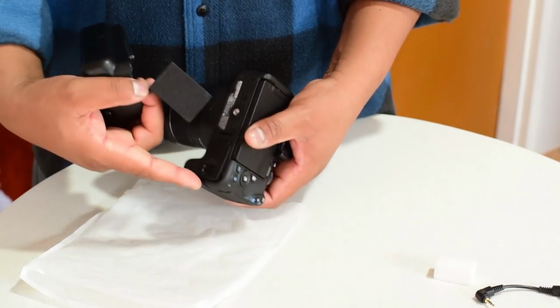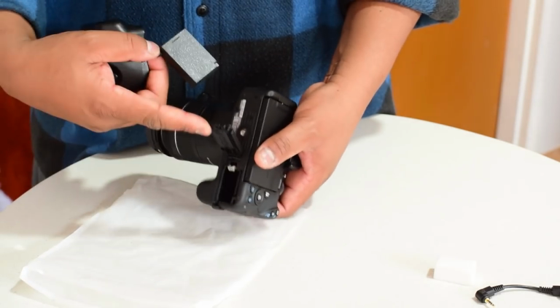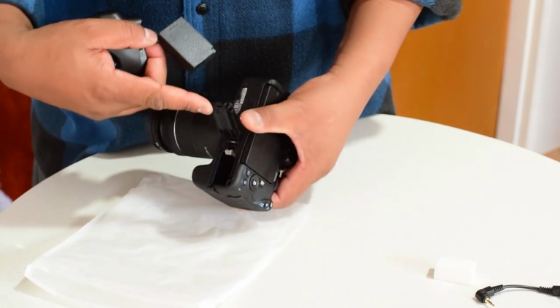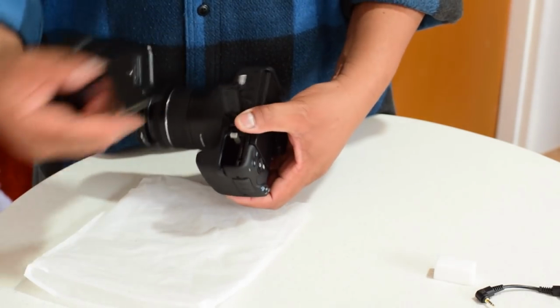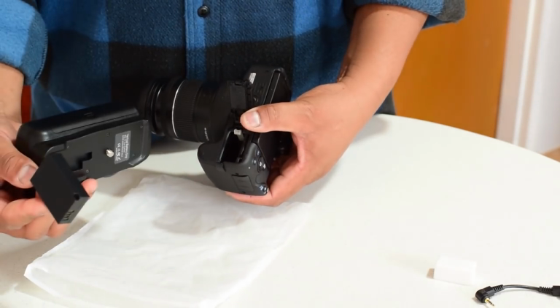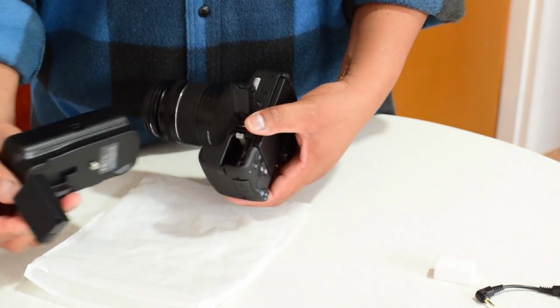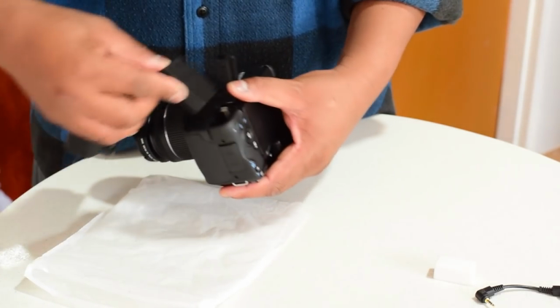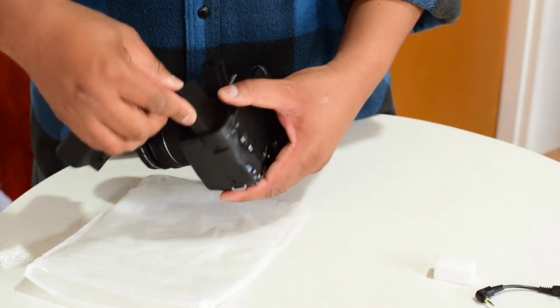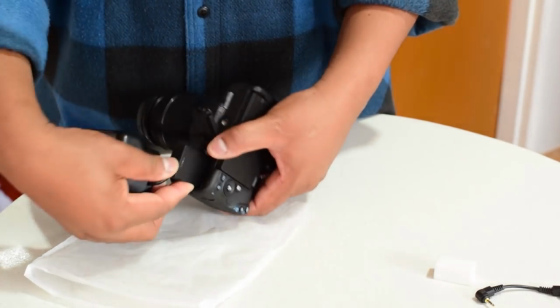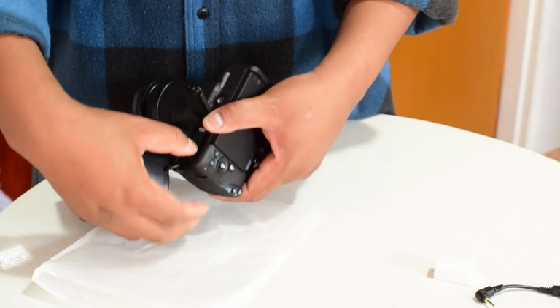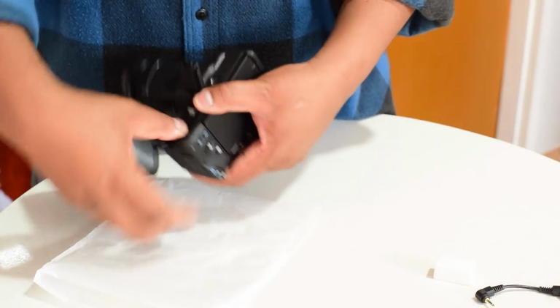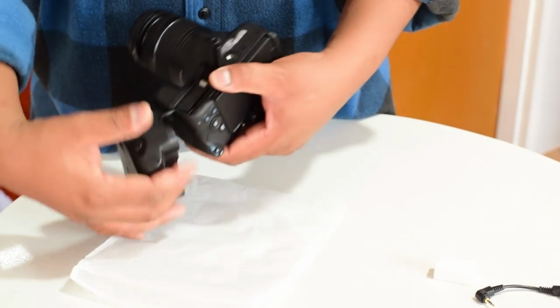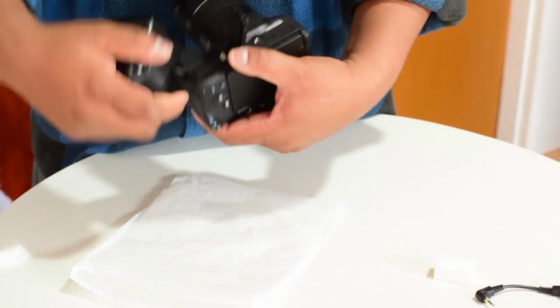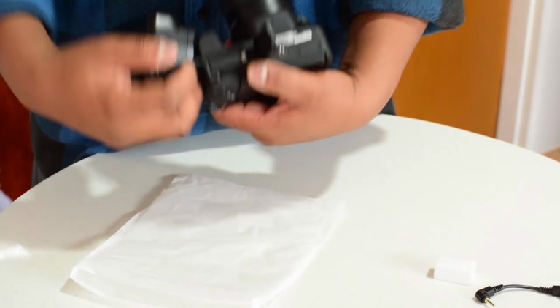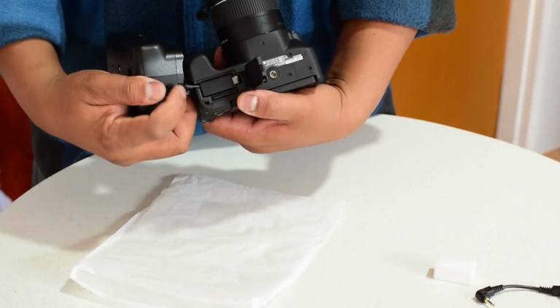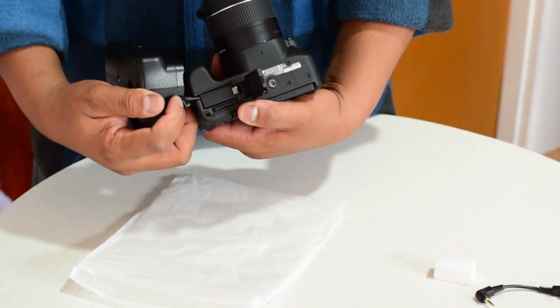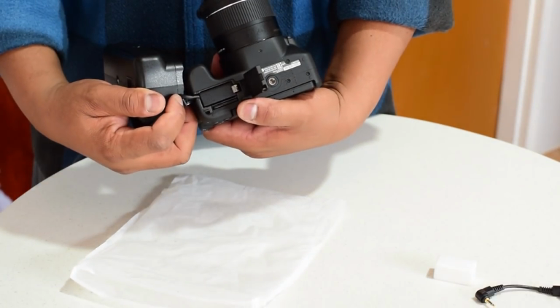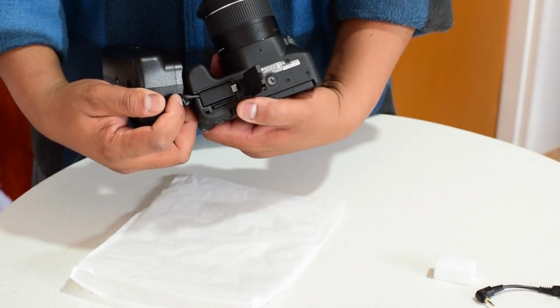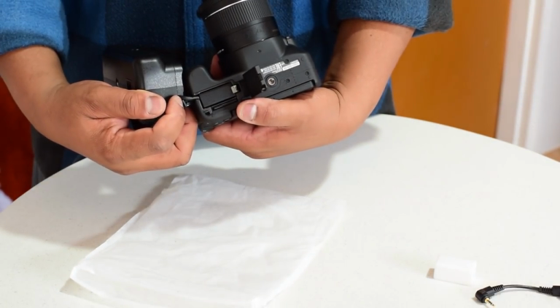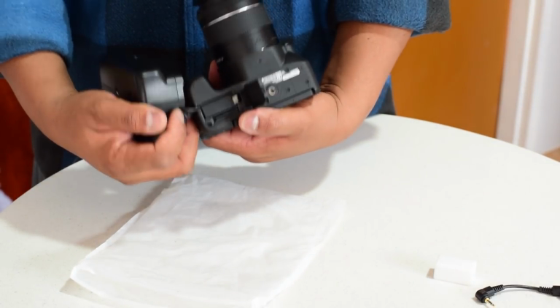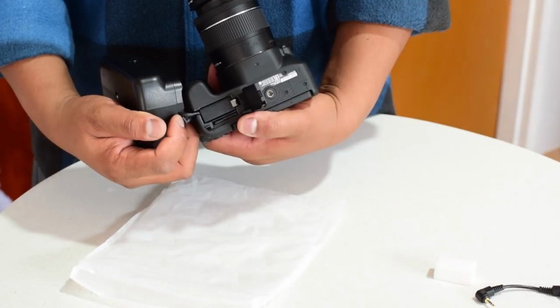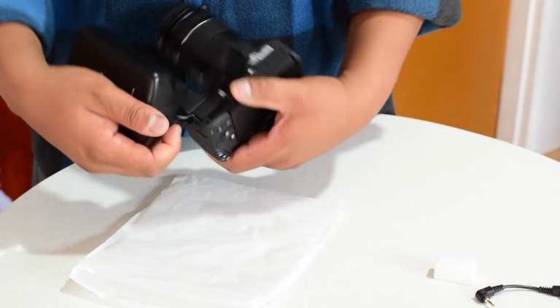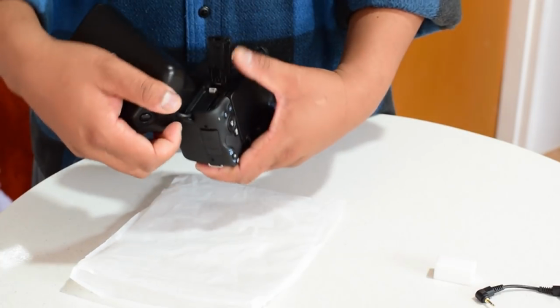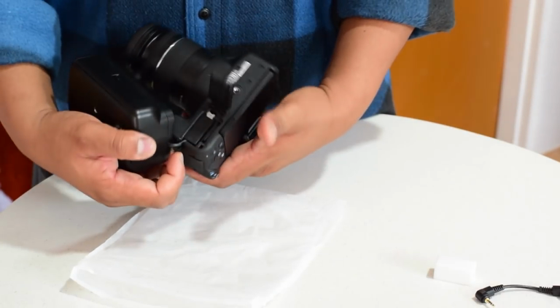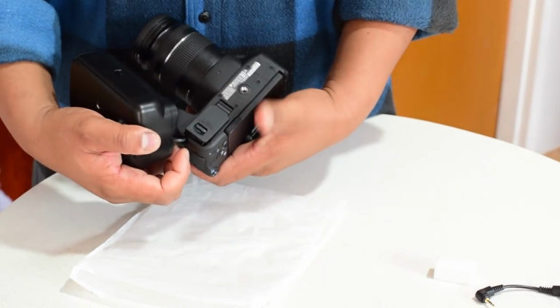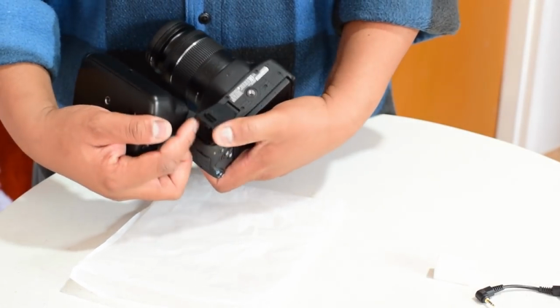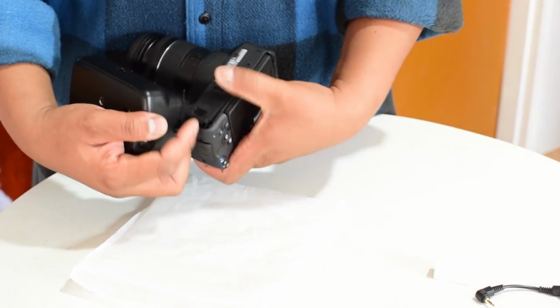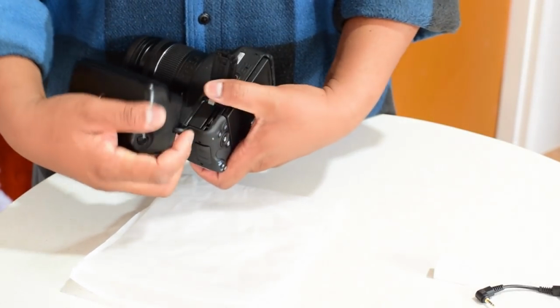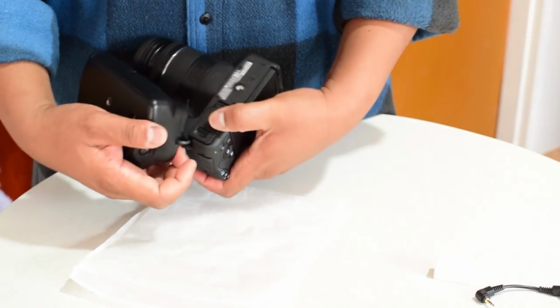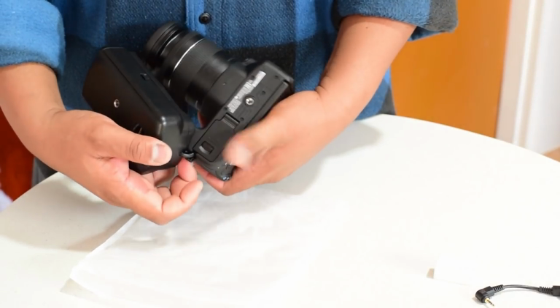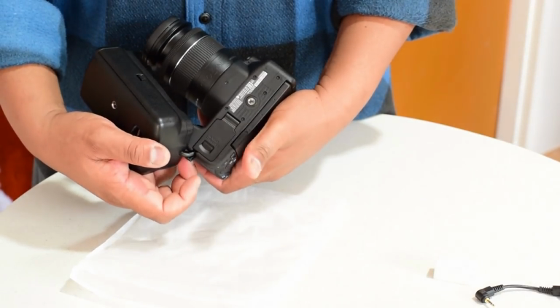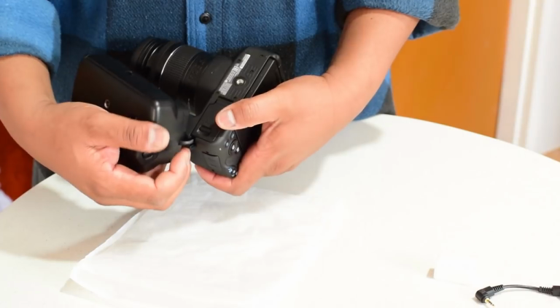Open the battery compartment, hold it, and just make sure to clip it in. The dummy battery cable will be protruding slightly. Then close the battery compartment.